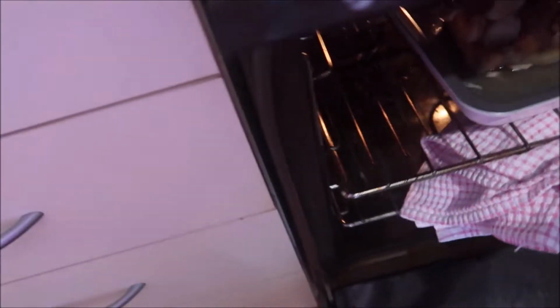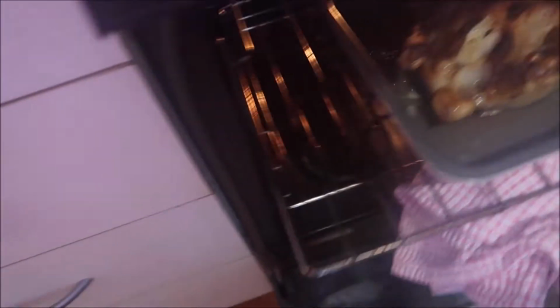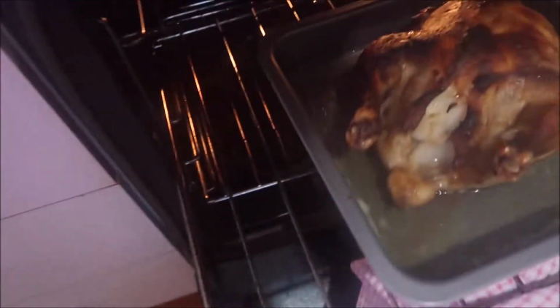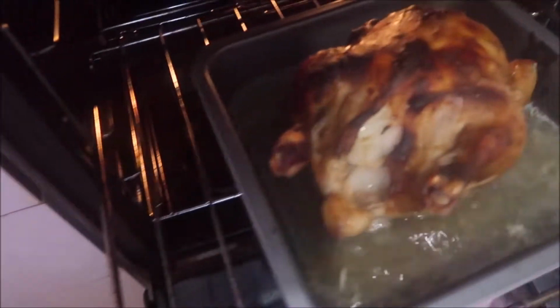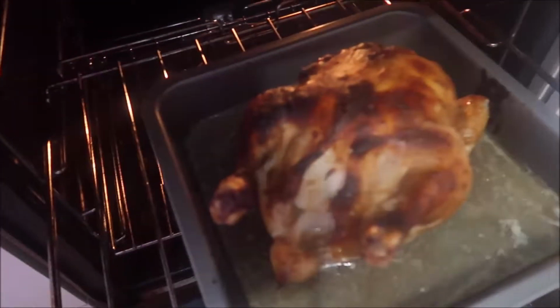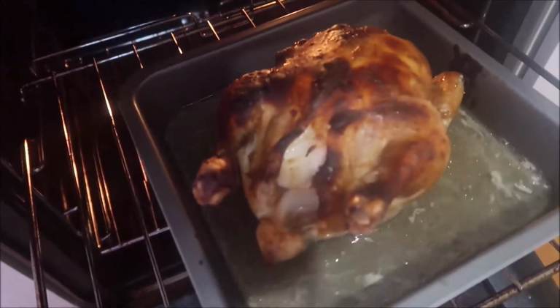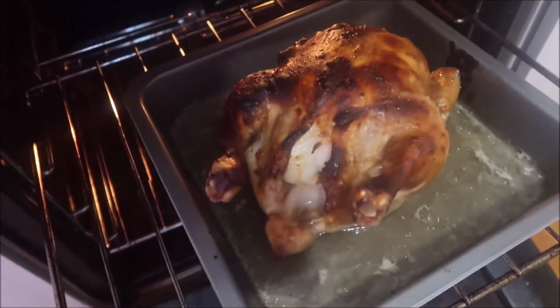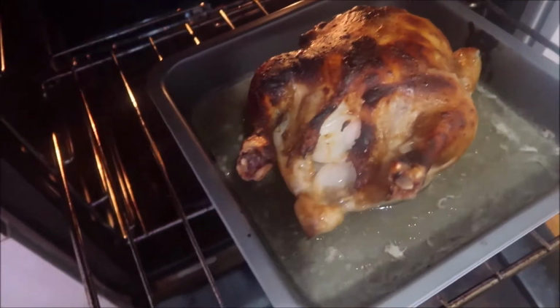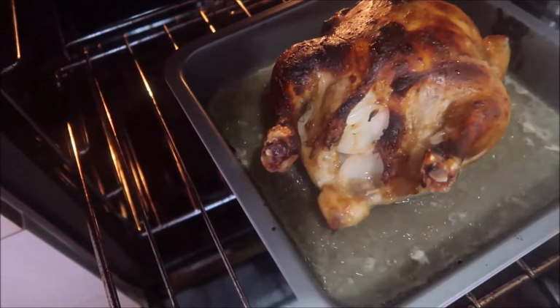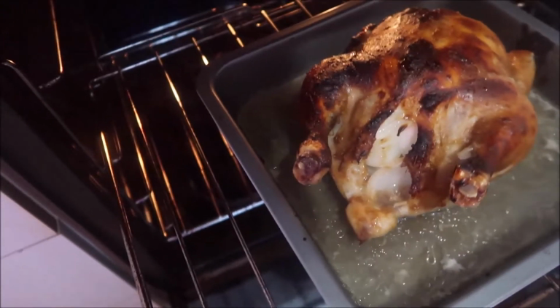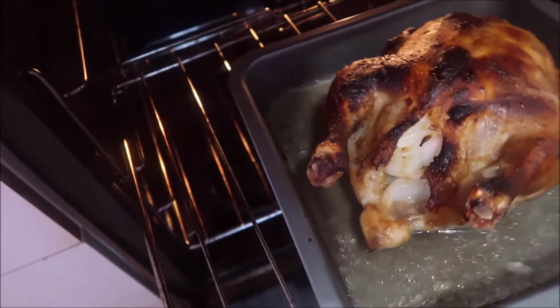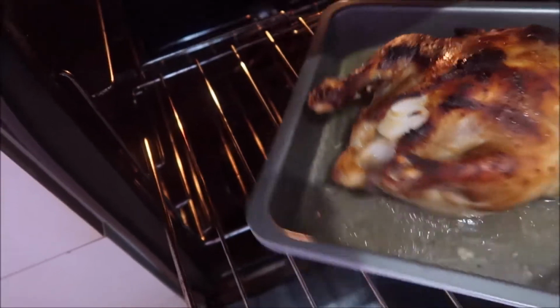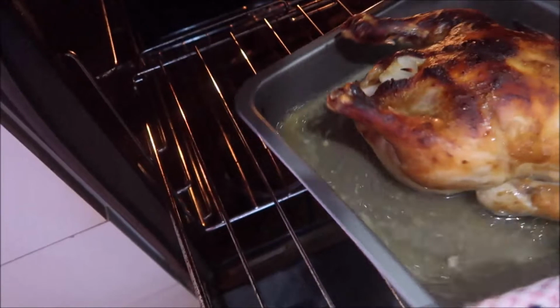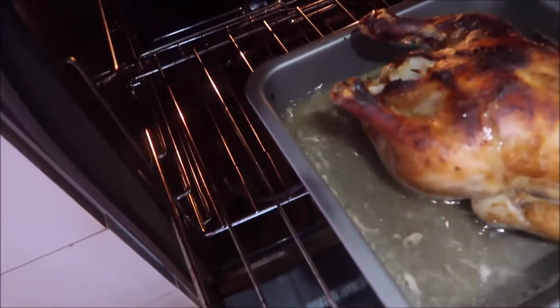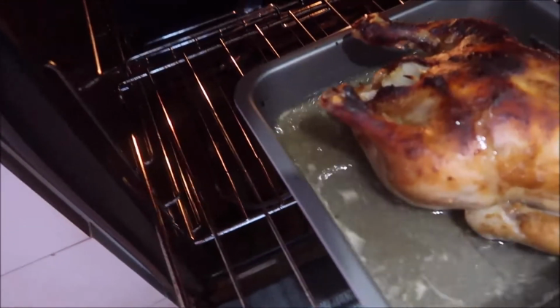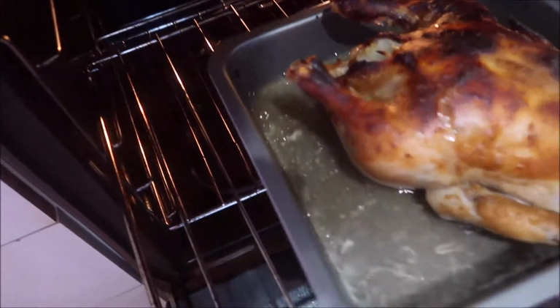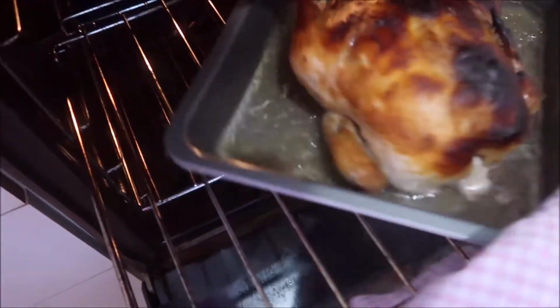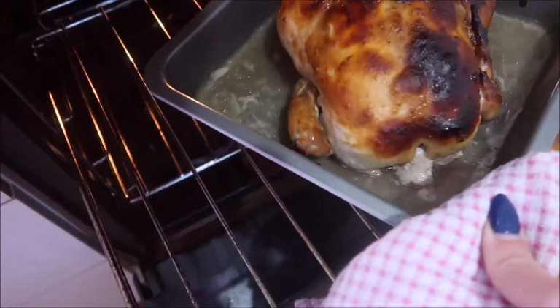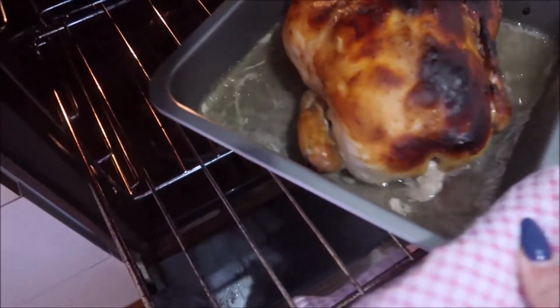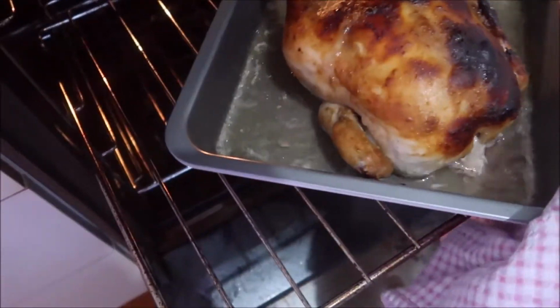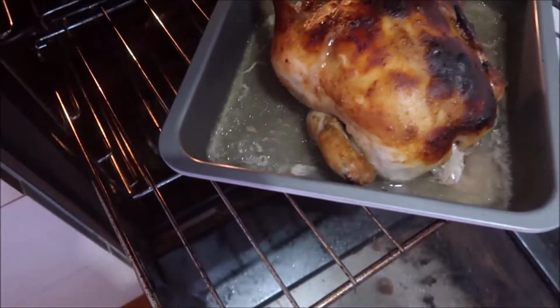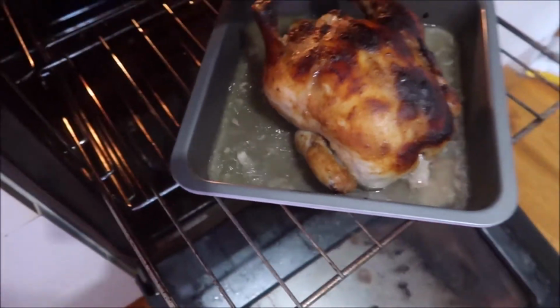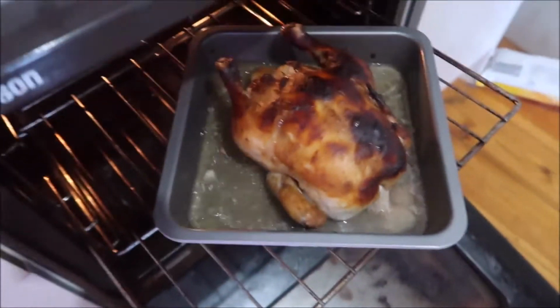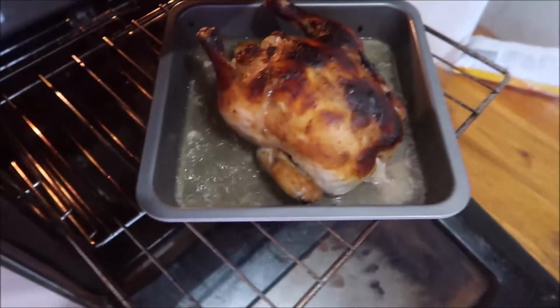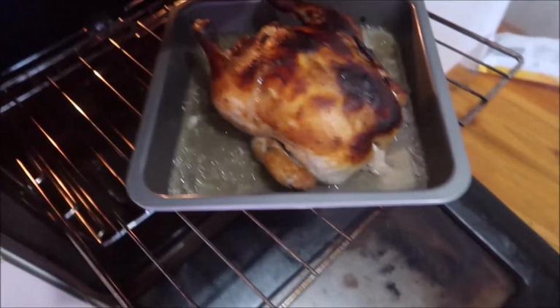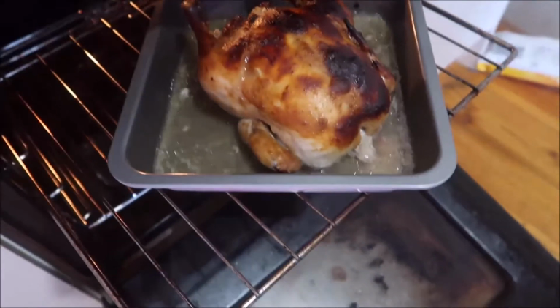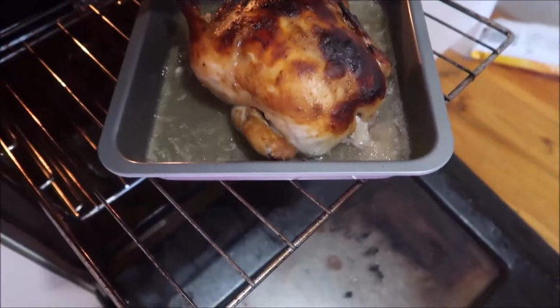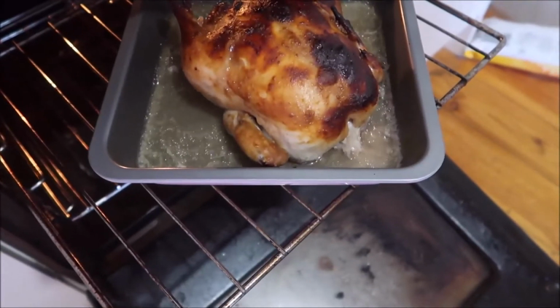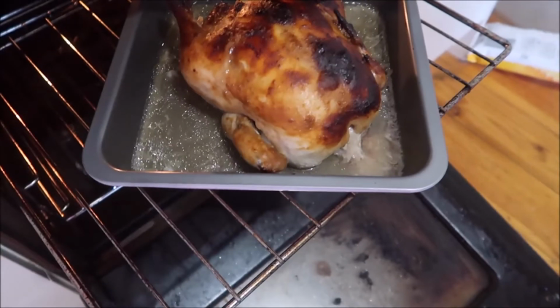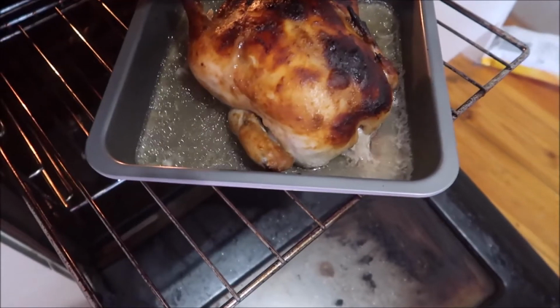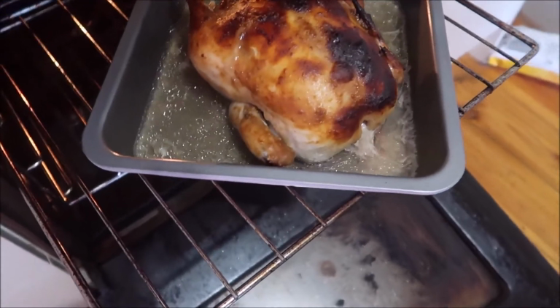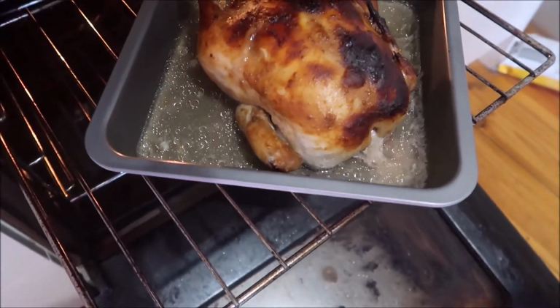I put a chook in the oven — that's going to be for tea. I have to cook the chicken and then the veggies separately because my oven is terrible.